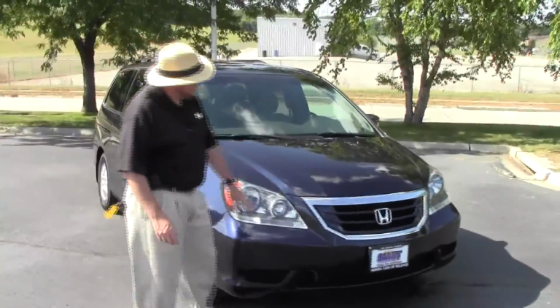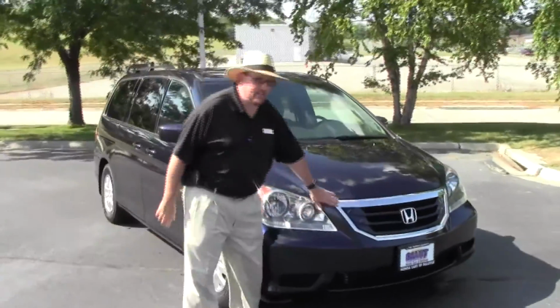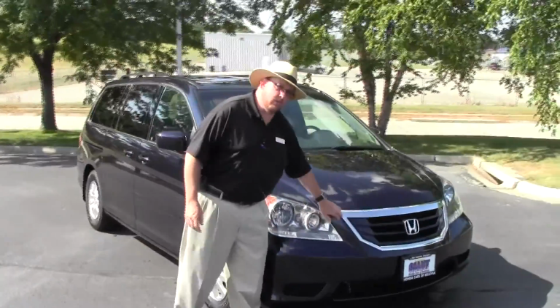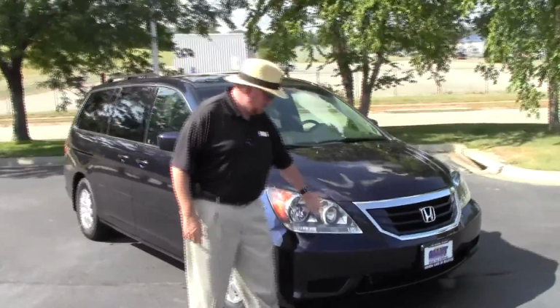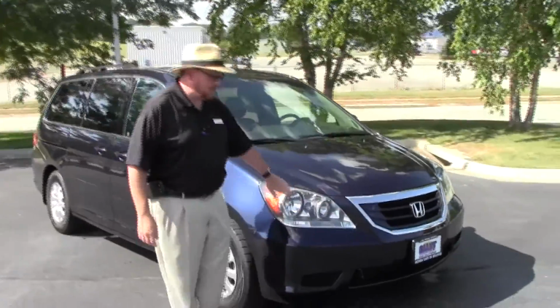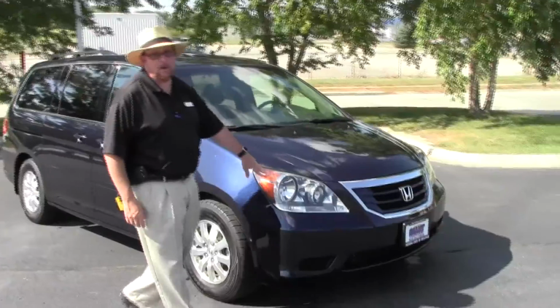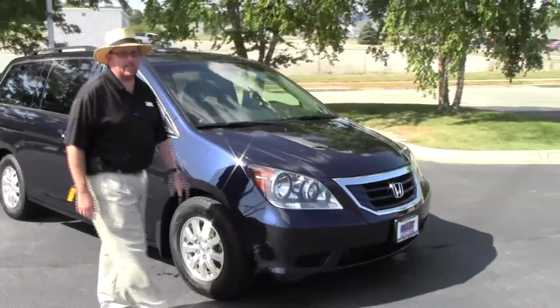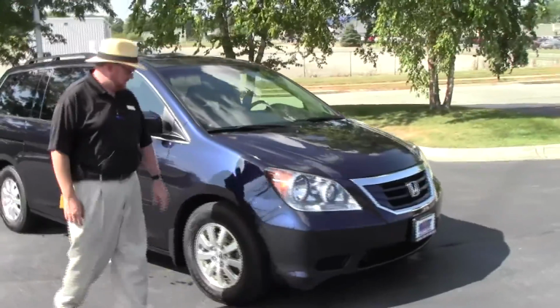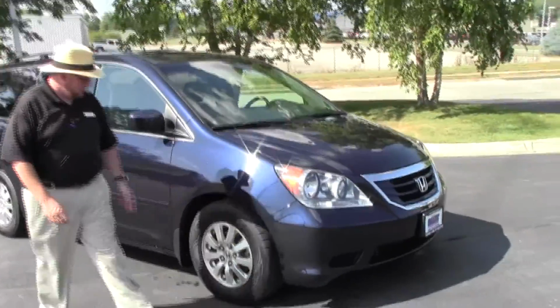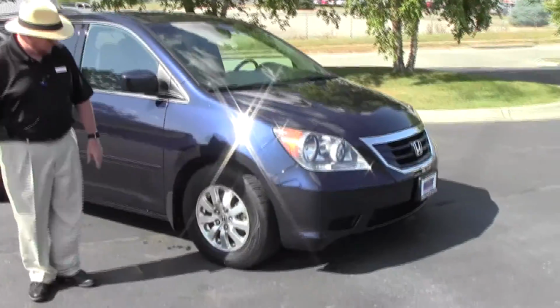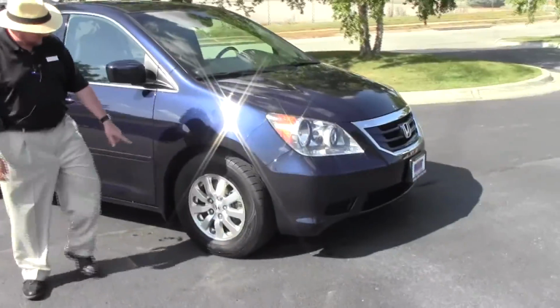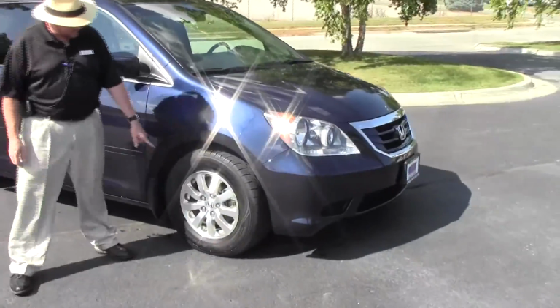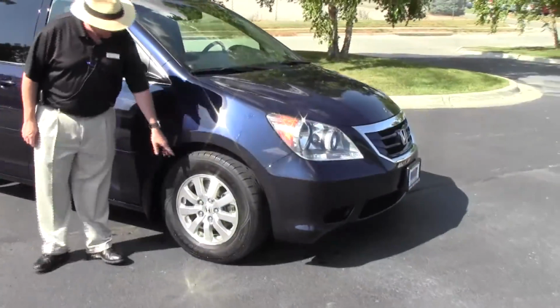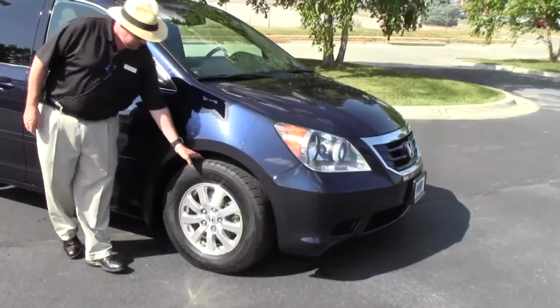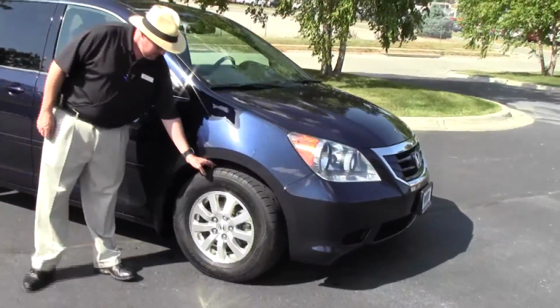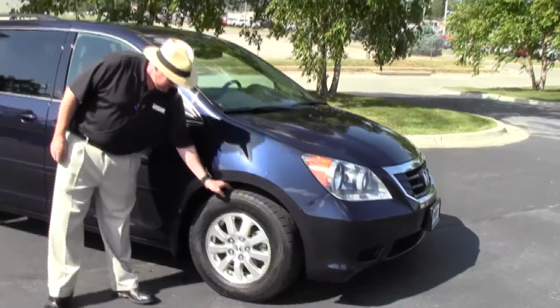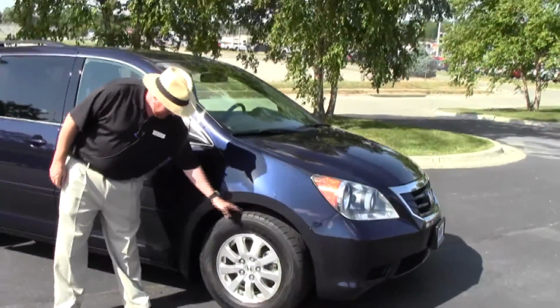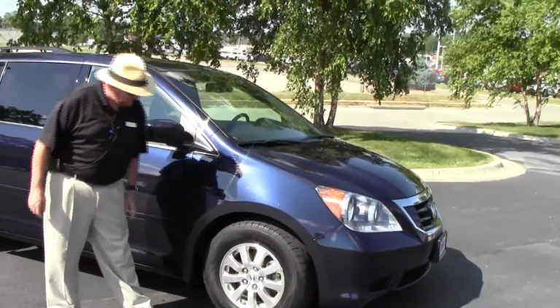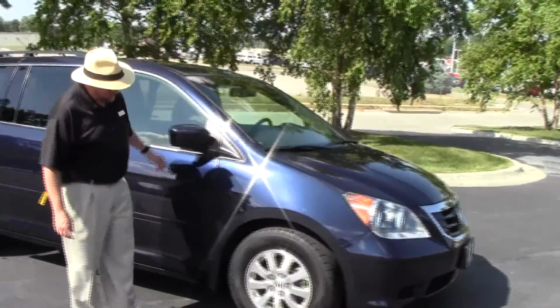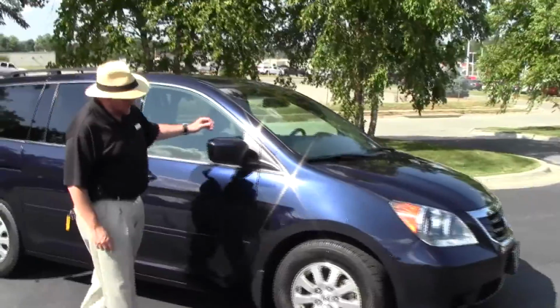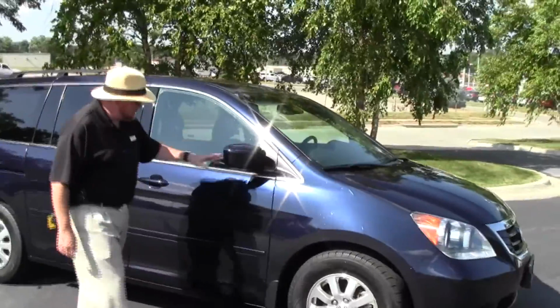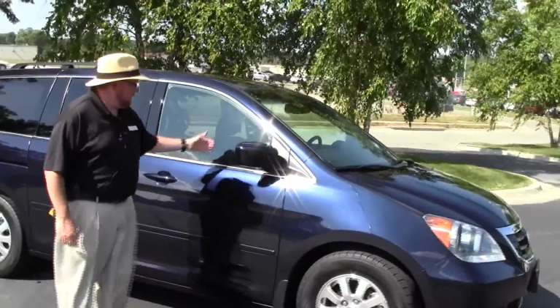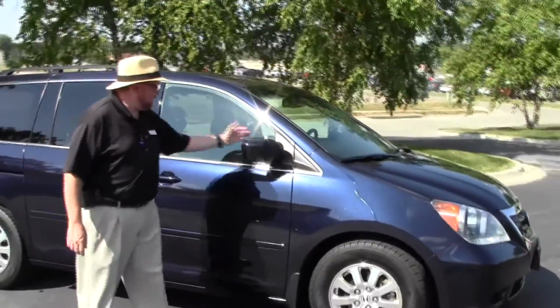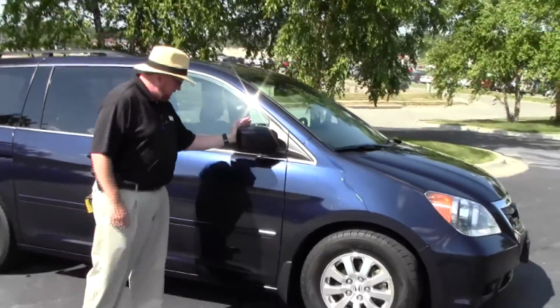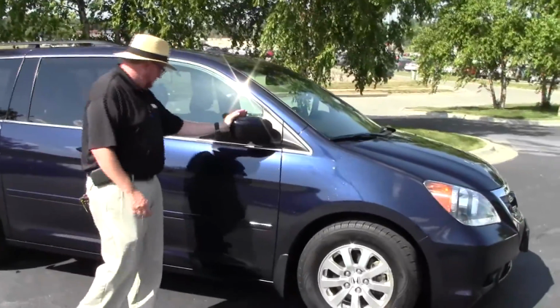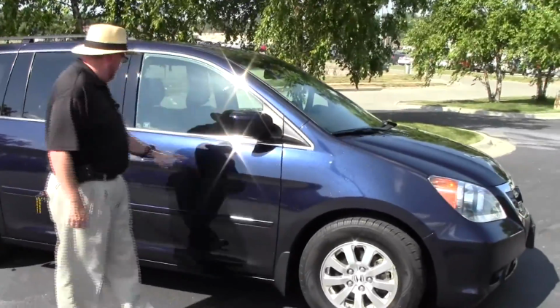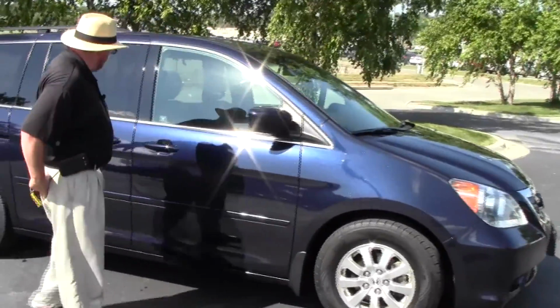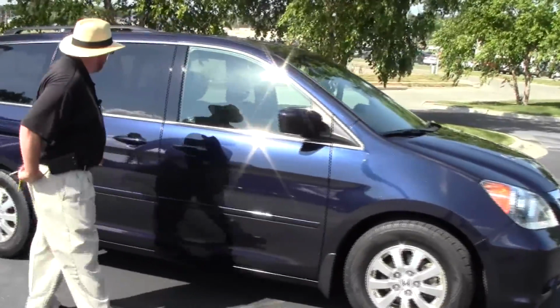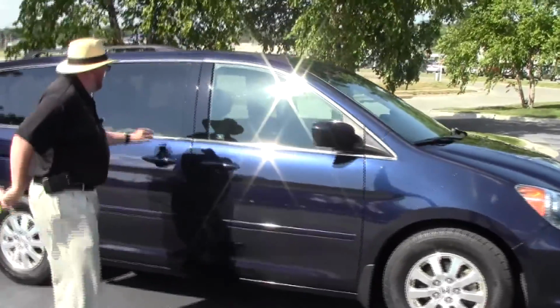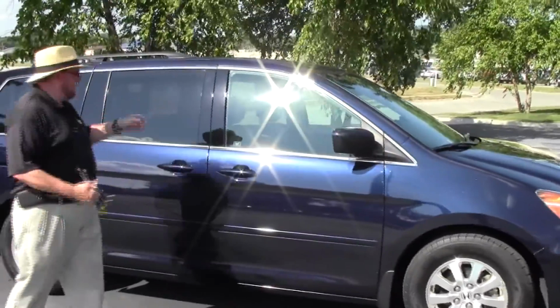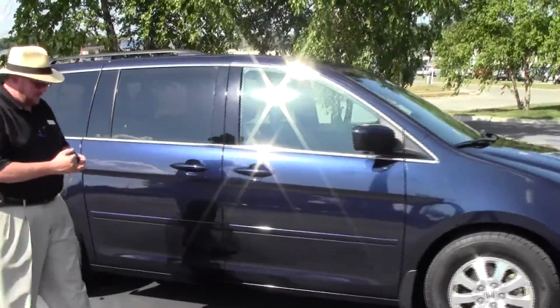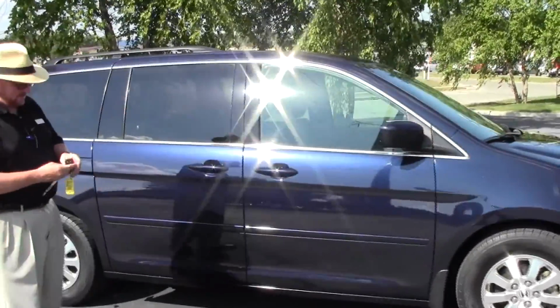It has a chrome accented grille, blackstone covered wrap-around headlights, 16 inch alloy wheels, brand new Goodyear Assurance tires, breakaway mirrors, reinforced steel door beams, and solarite tinted glass.